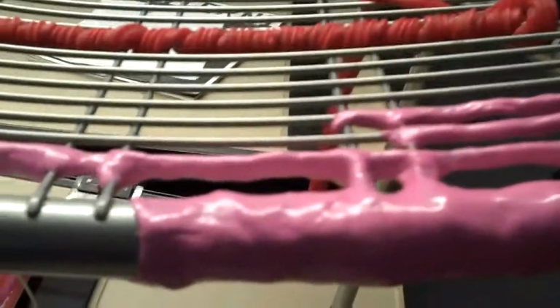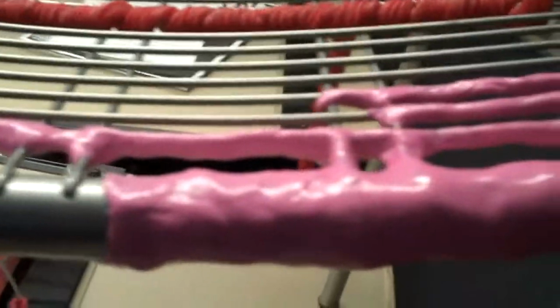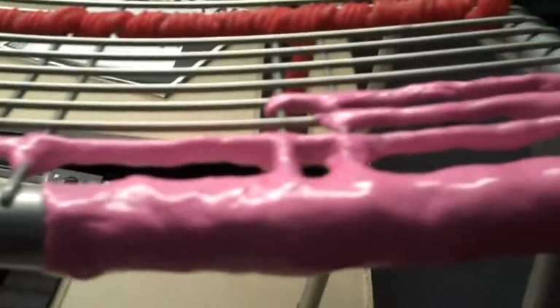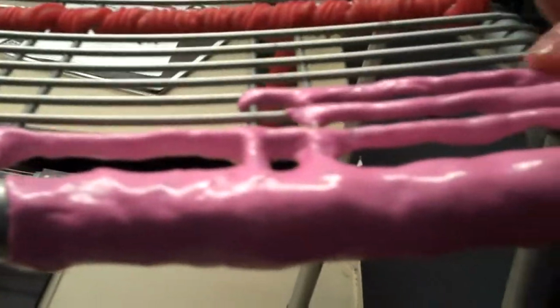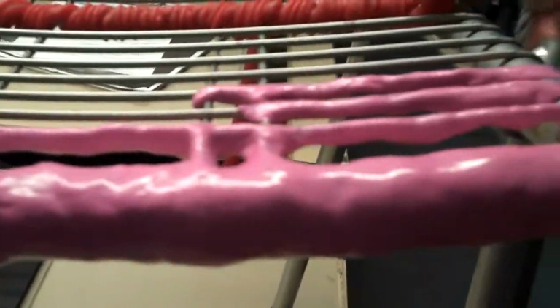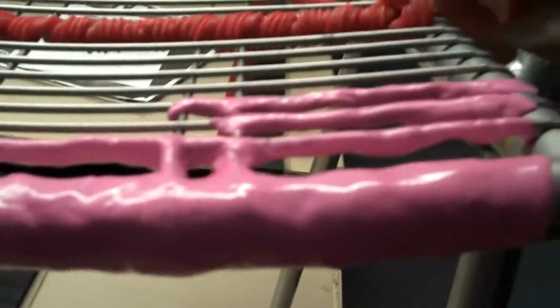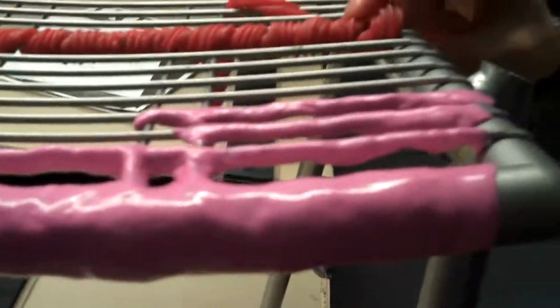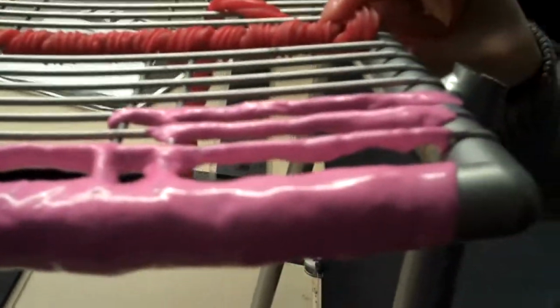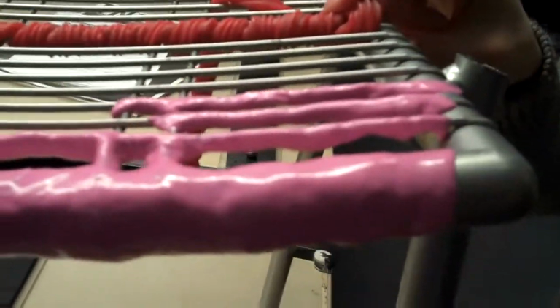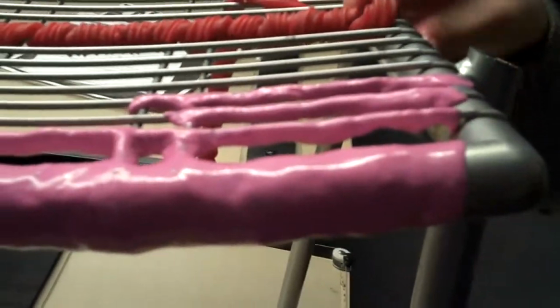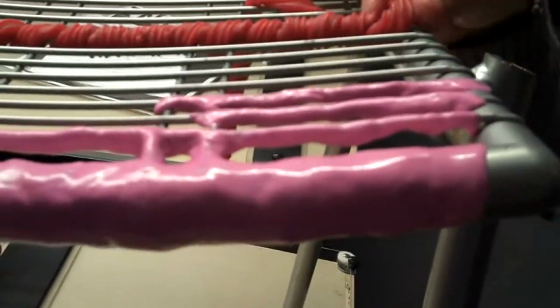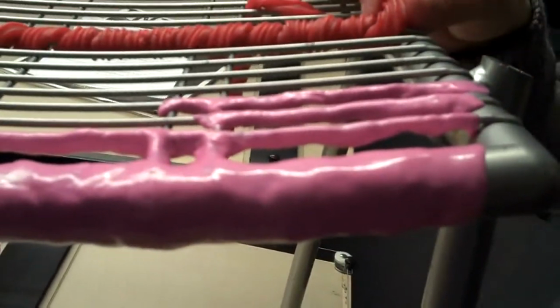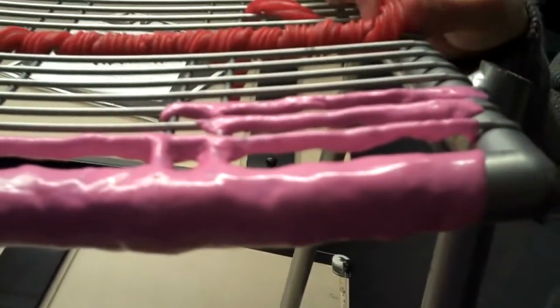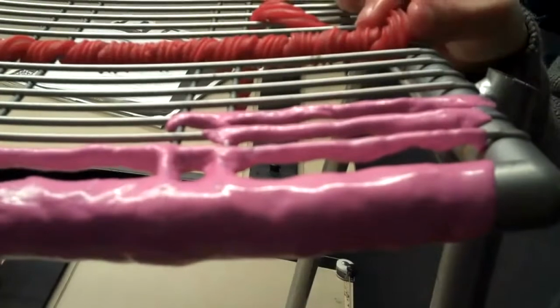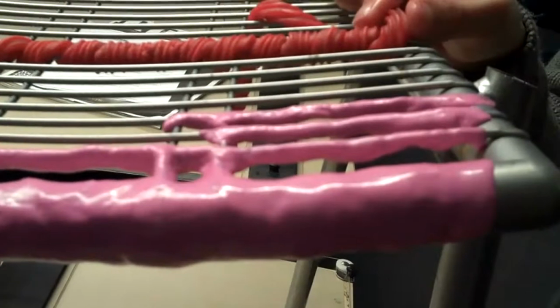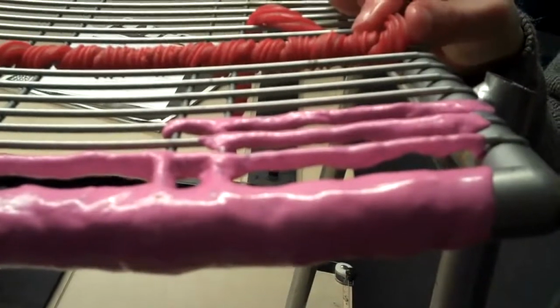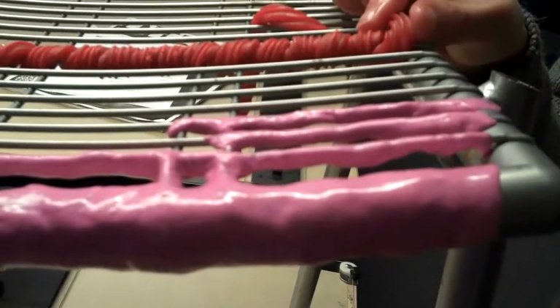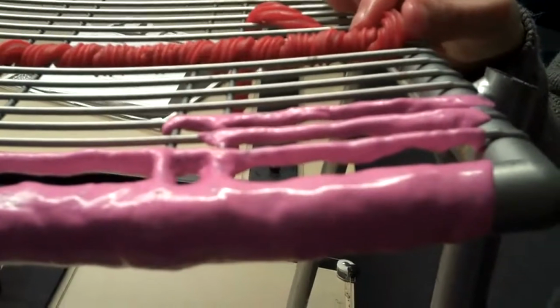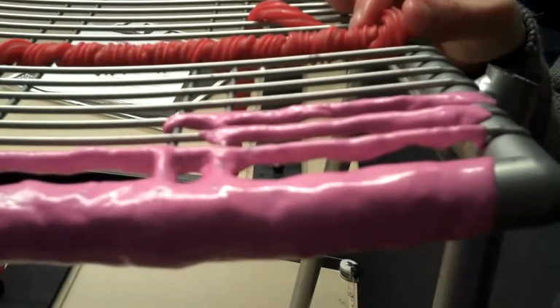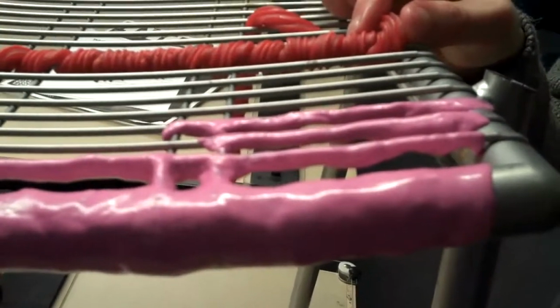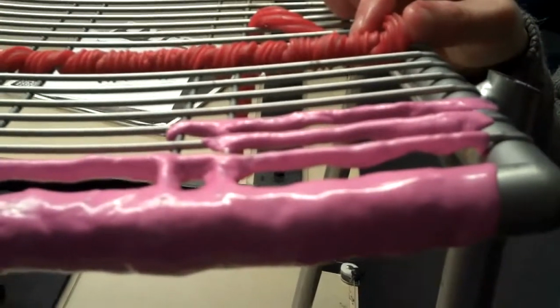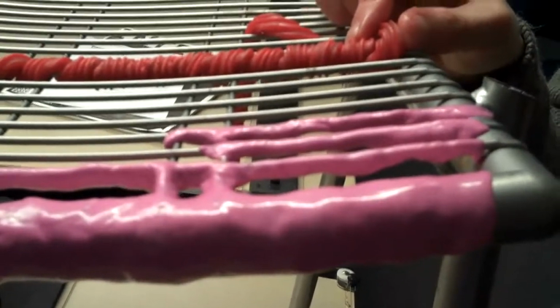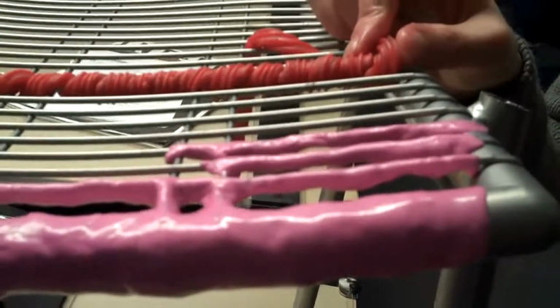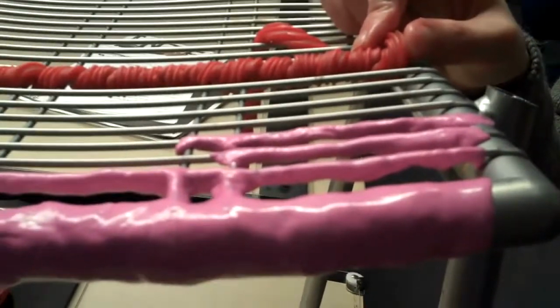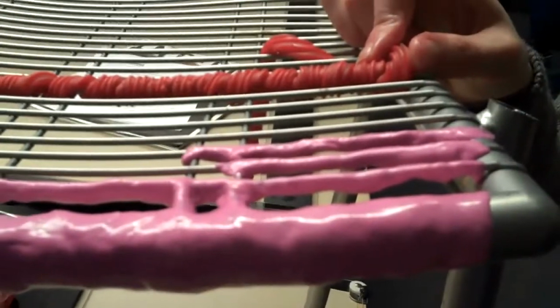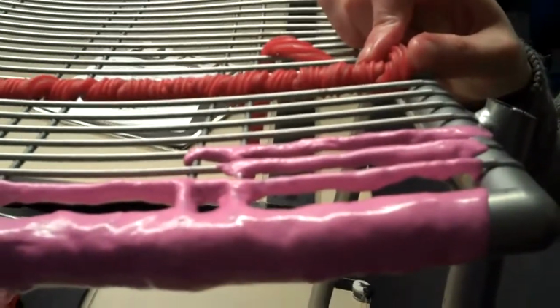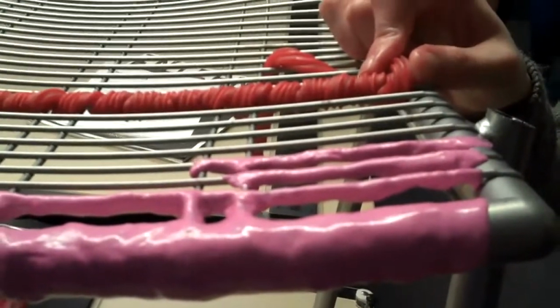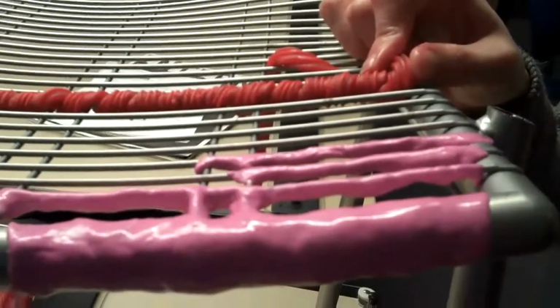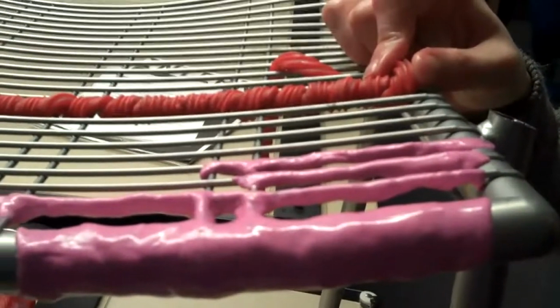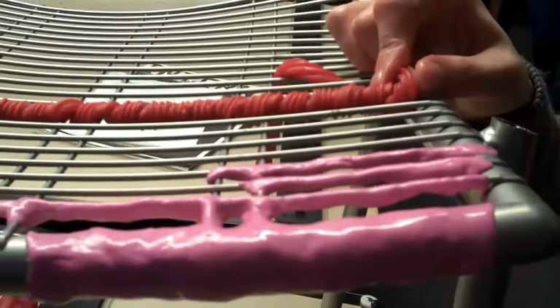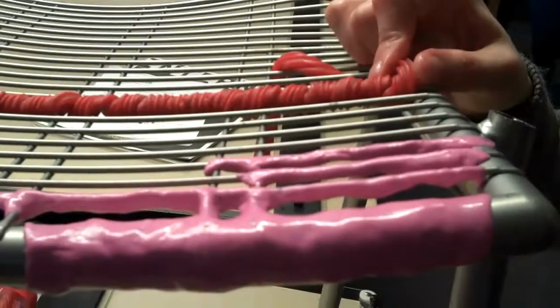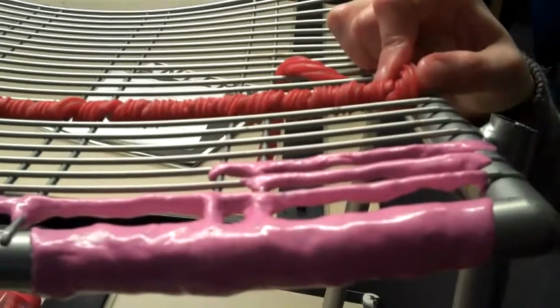Do you like that better than this? What does everyone vote? I like the pink stuff. Do you like it better? I think the color's awesome.